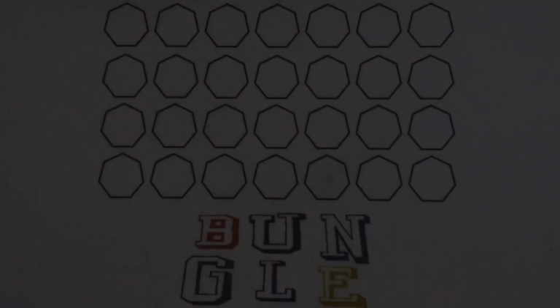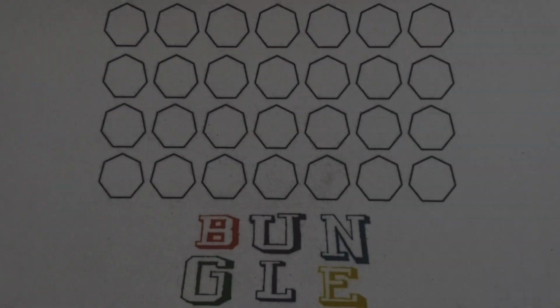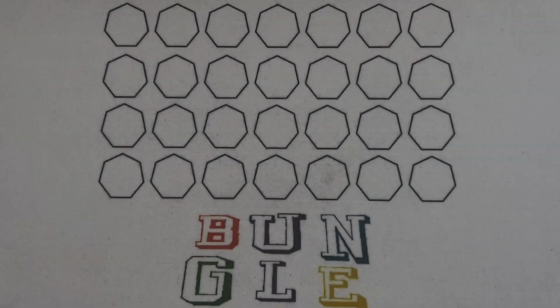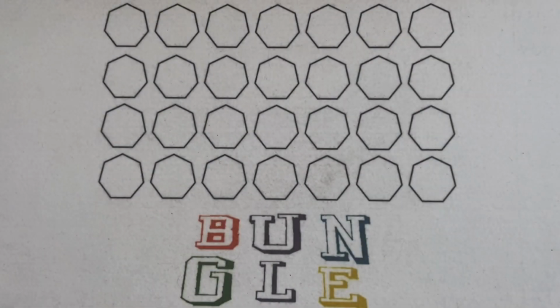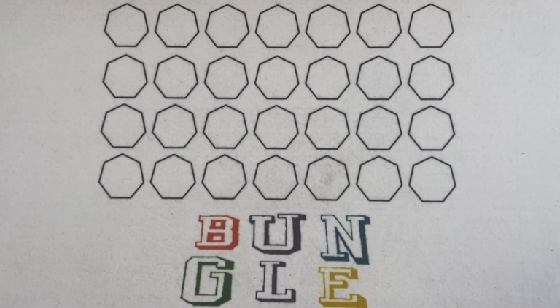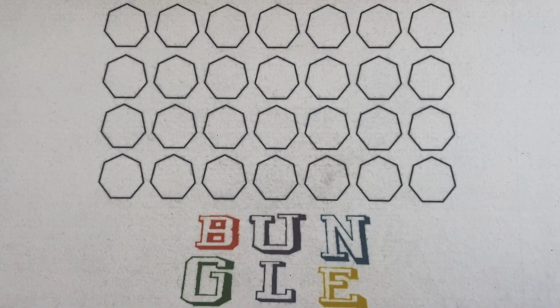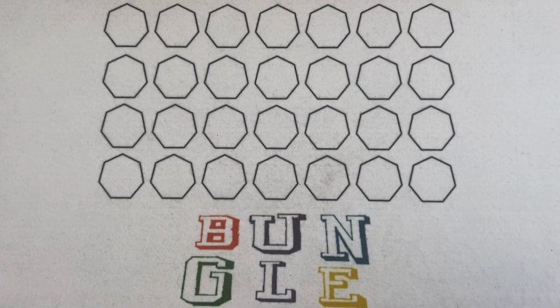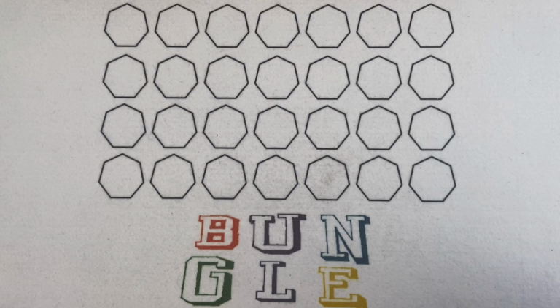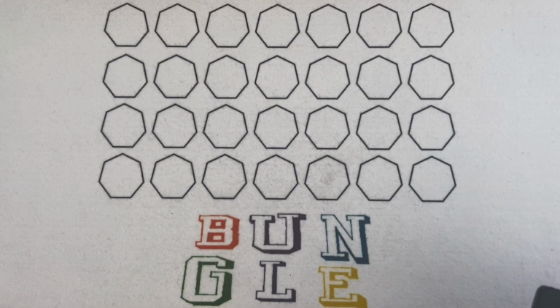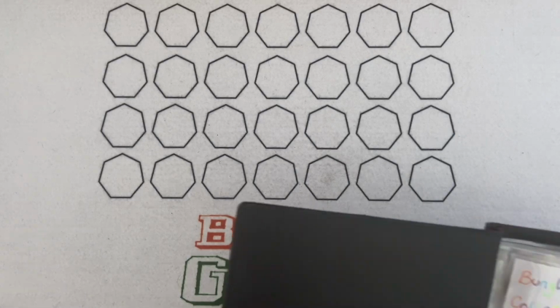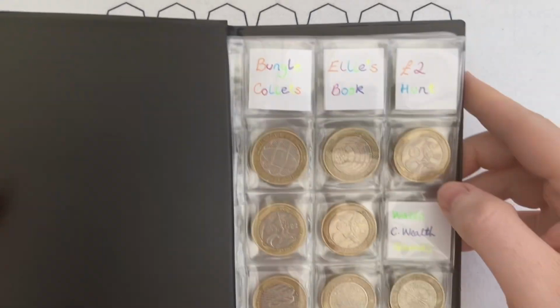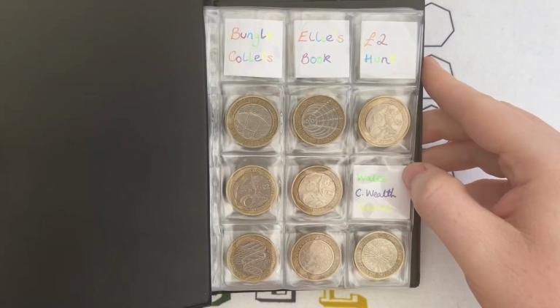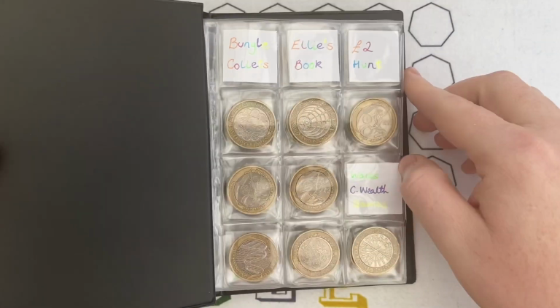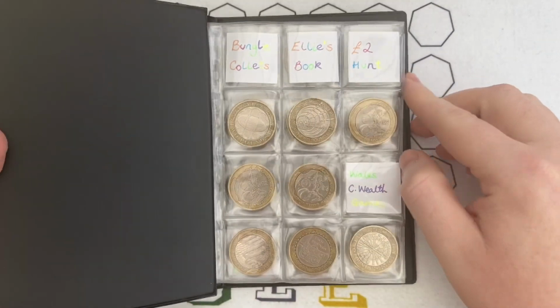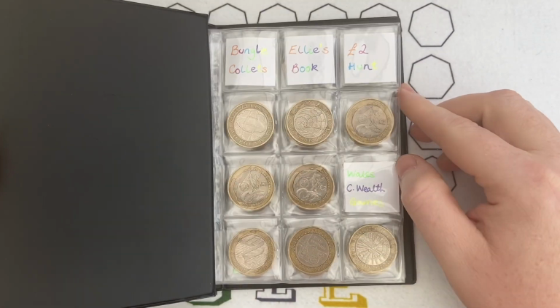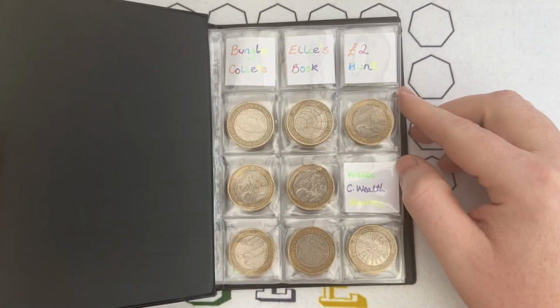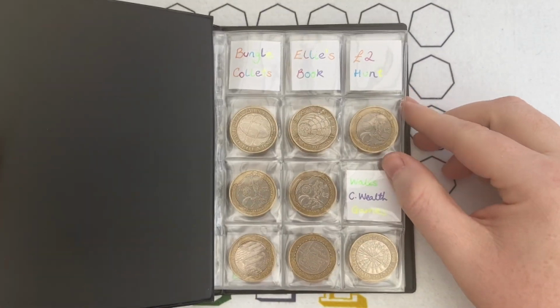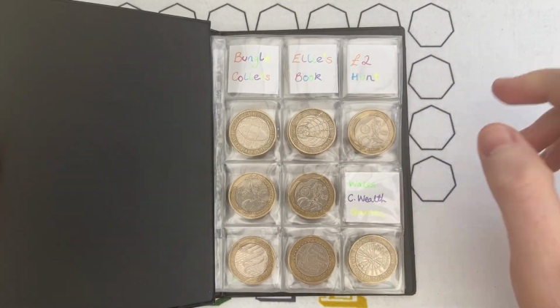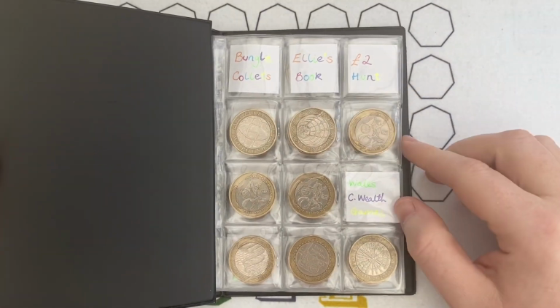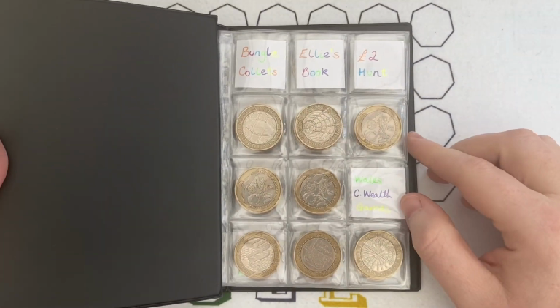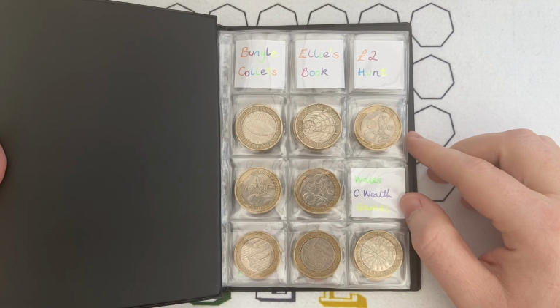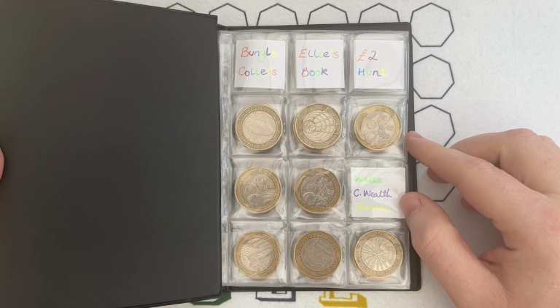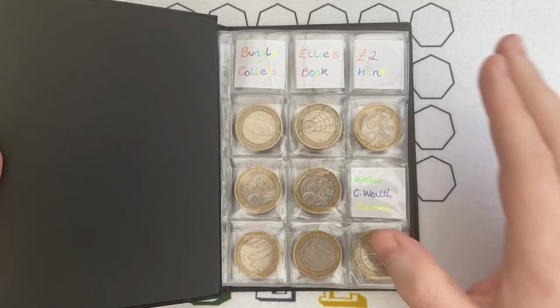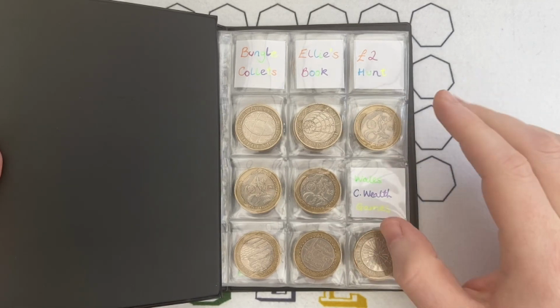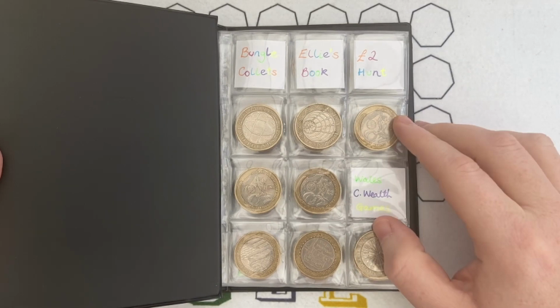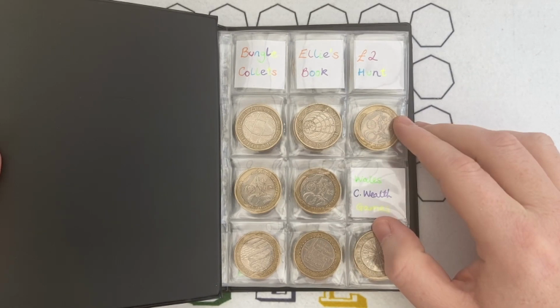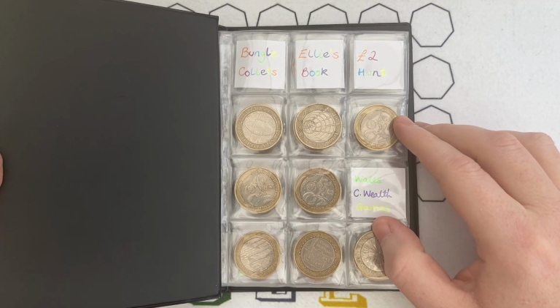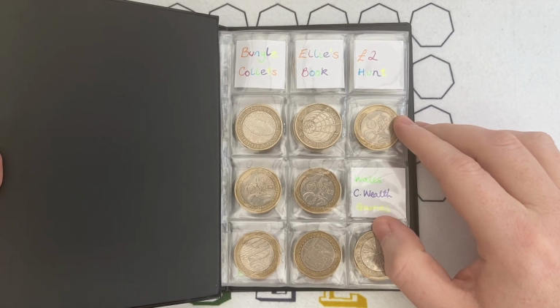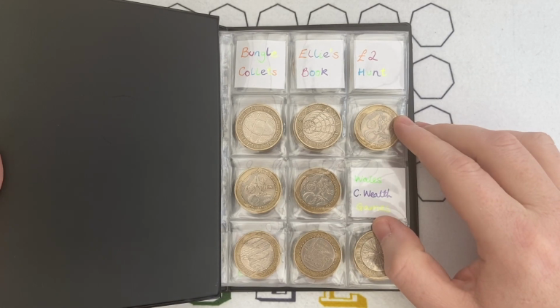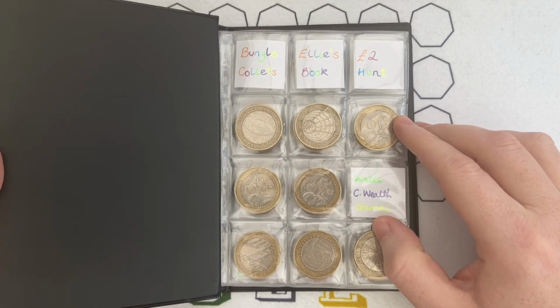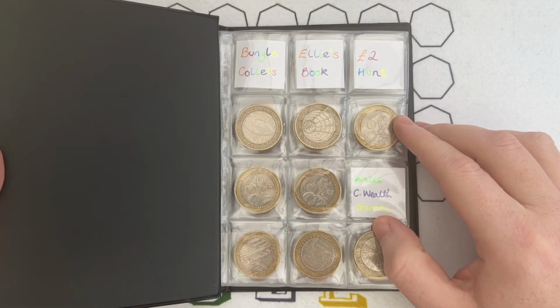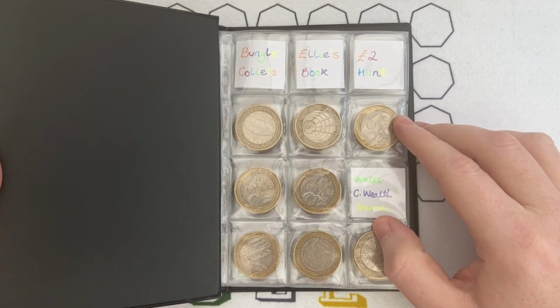Hello and welcome to another episode of Bungle Collects. We've got a two pound coin hunt for you today. We haven't got a full 500 pounds unfortunately, but more about that in a minute. Hopefully we're going to try and fill either mine or Ellie's book very soon.